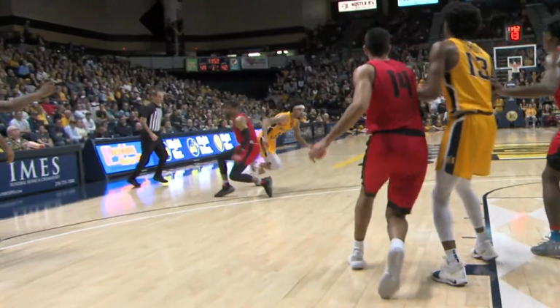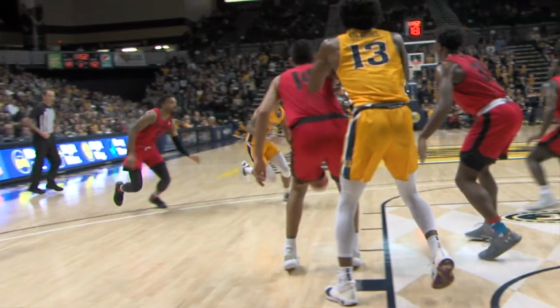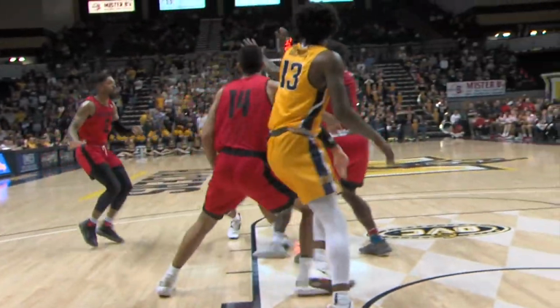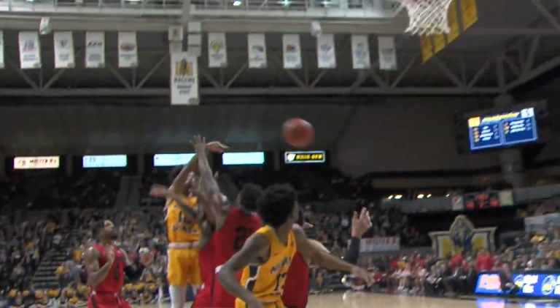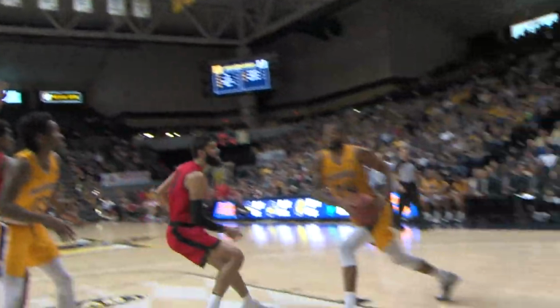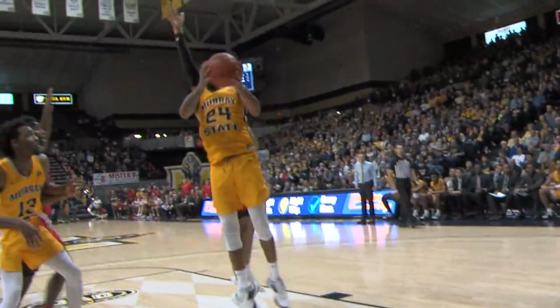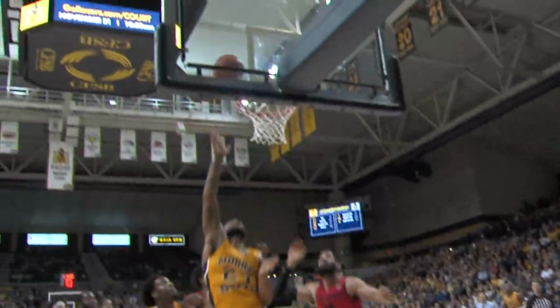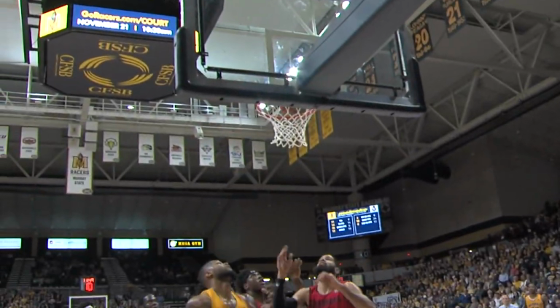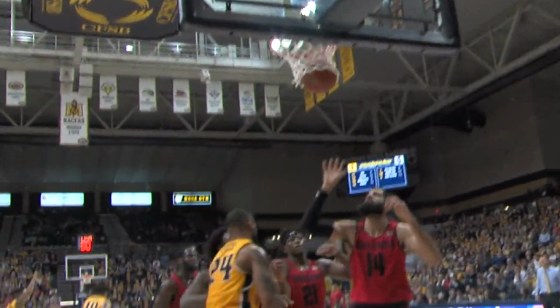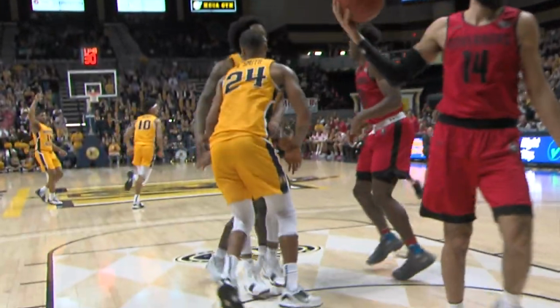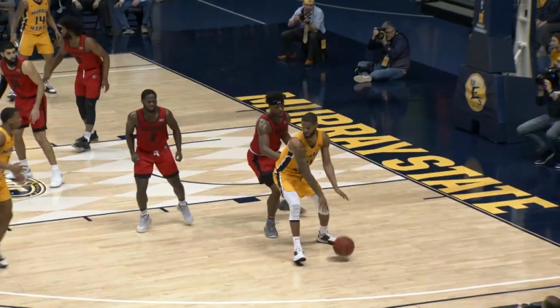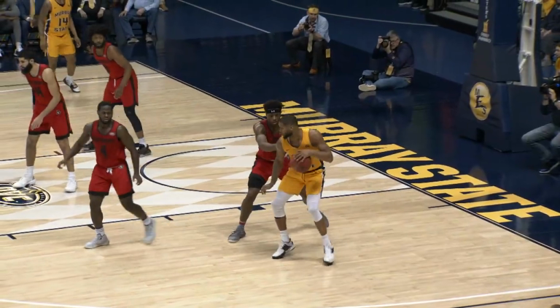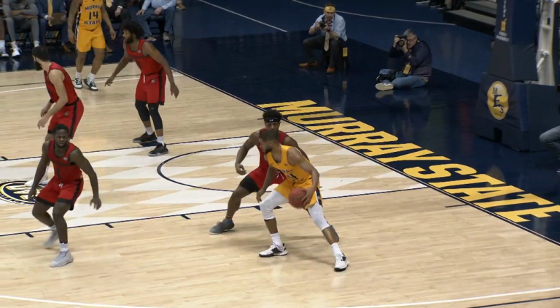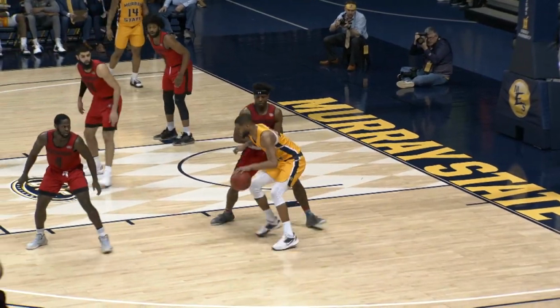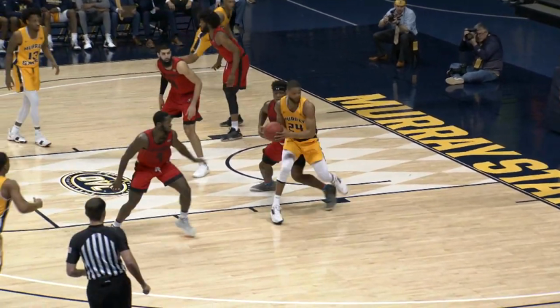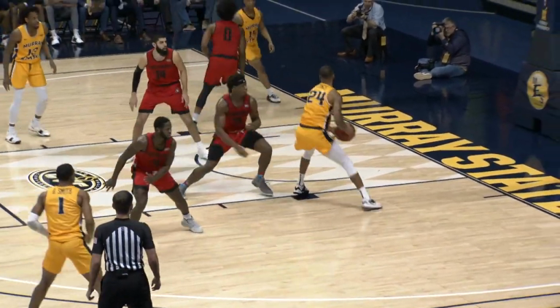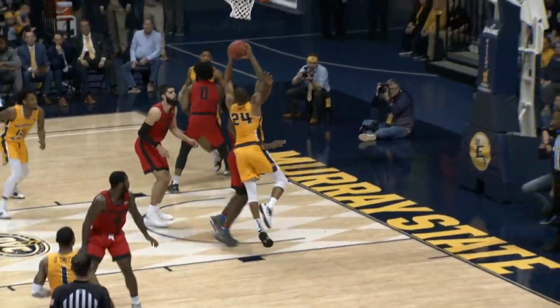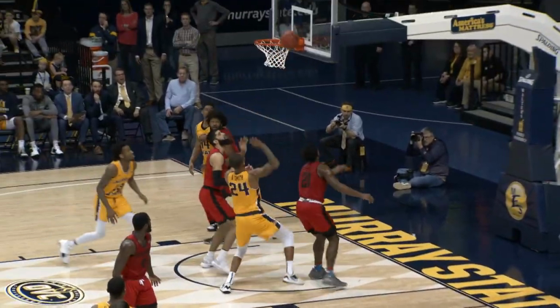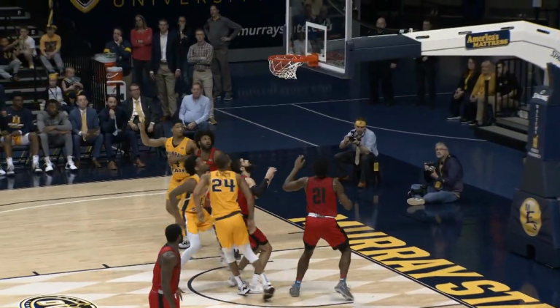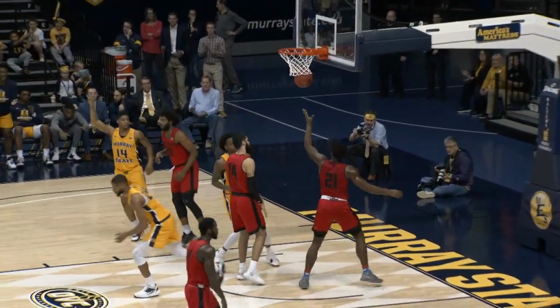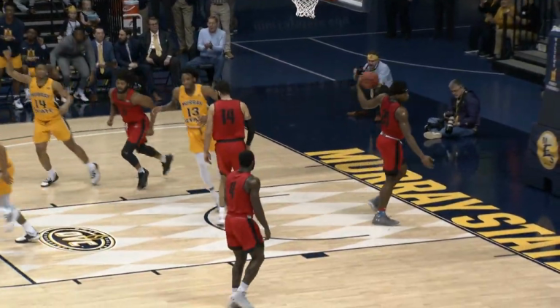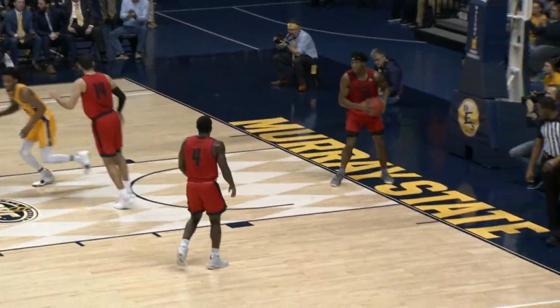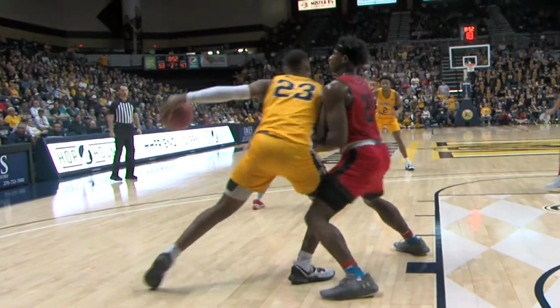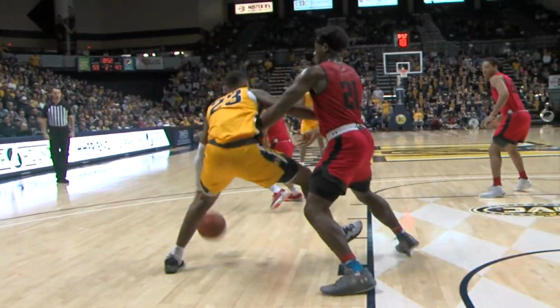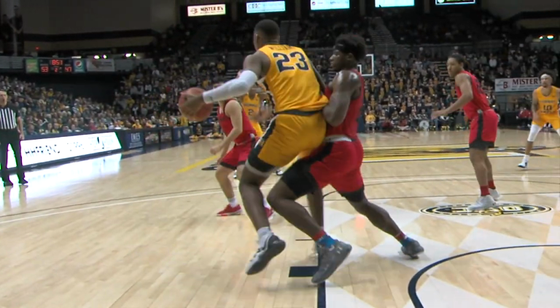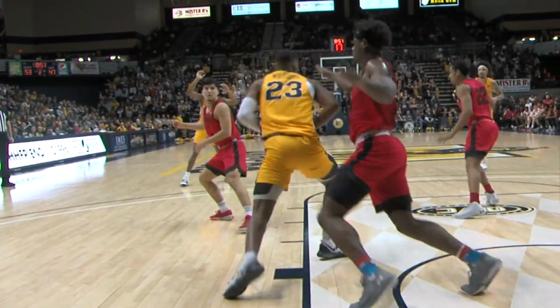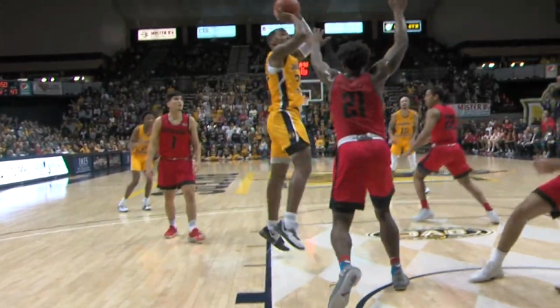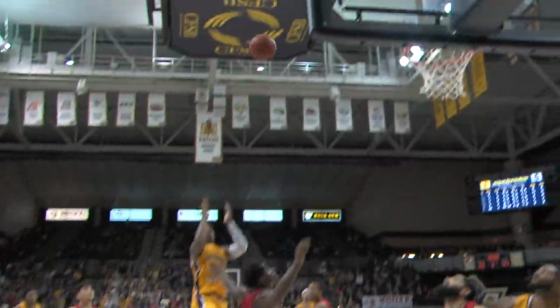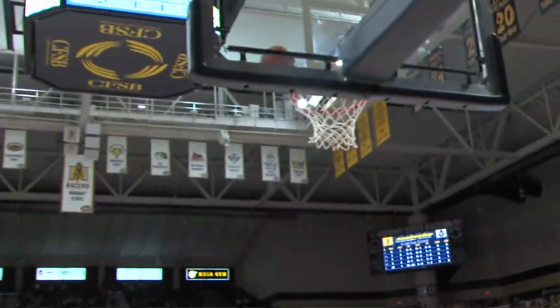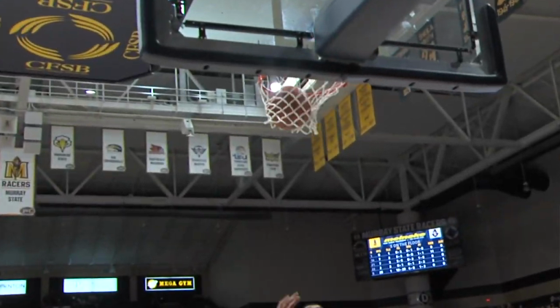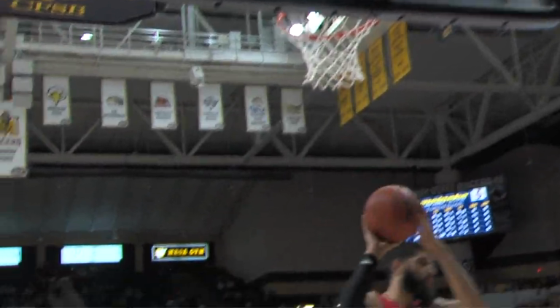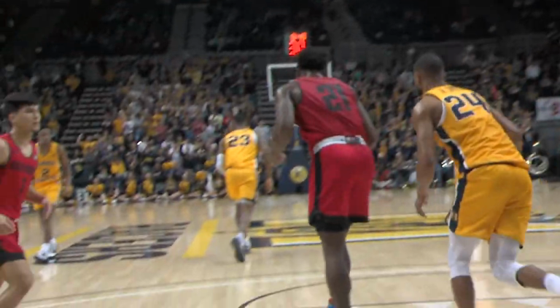Nowhere to go but finds Brown inside. Dumps it to Smith, who reverses and puts it in. The Racers. Anthony Smith goes down the baseline, tries to muscle up on Taylor, puts it off the glass and in. He draws a double team, gonna go inside, puts the shot up and it rattles in.